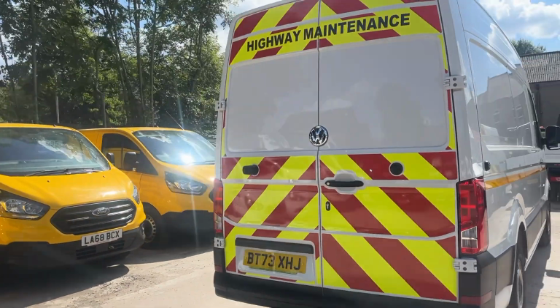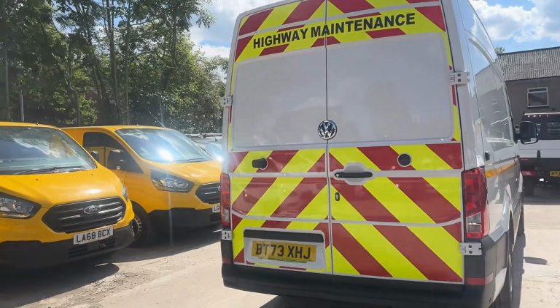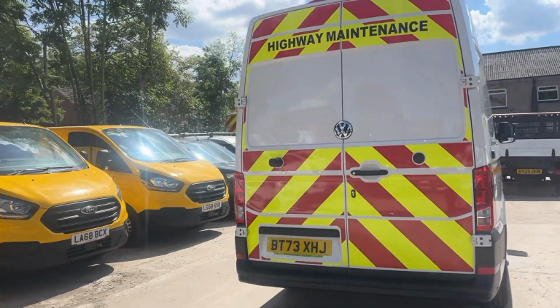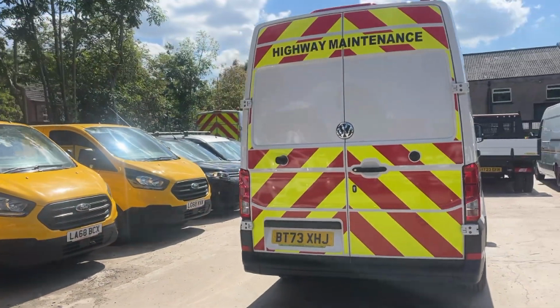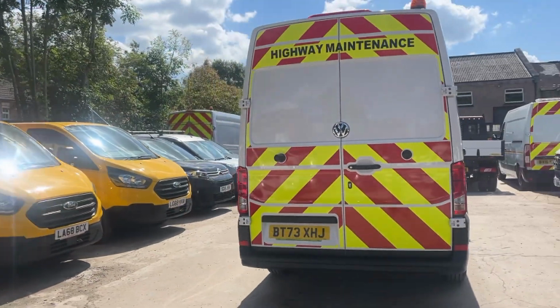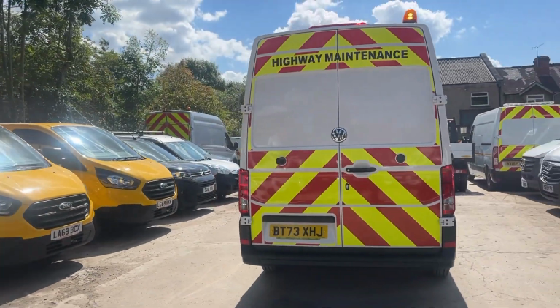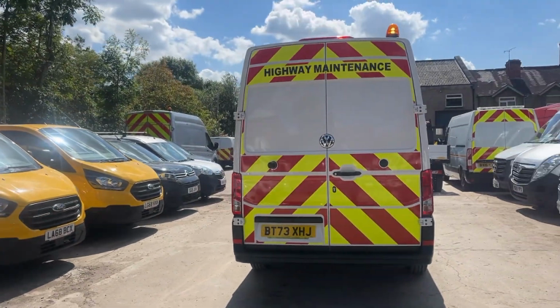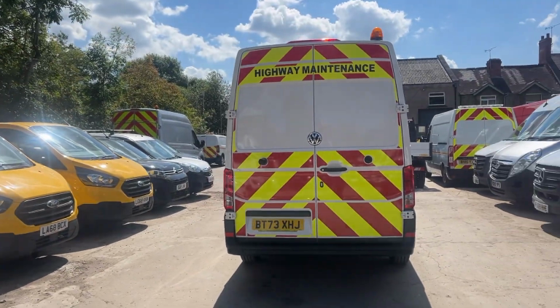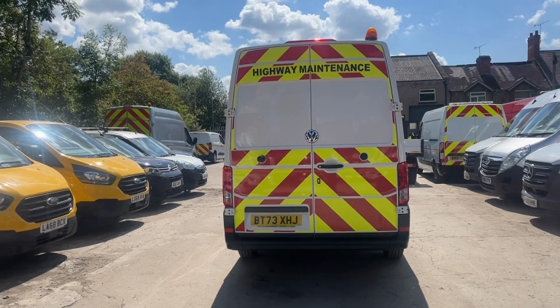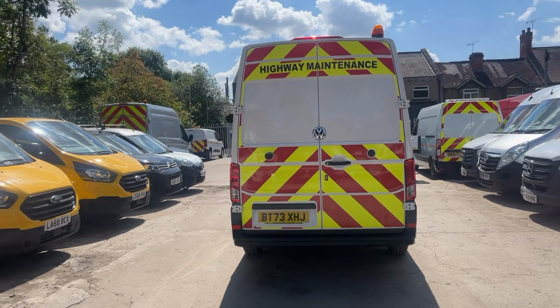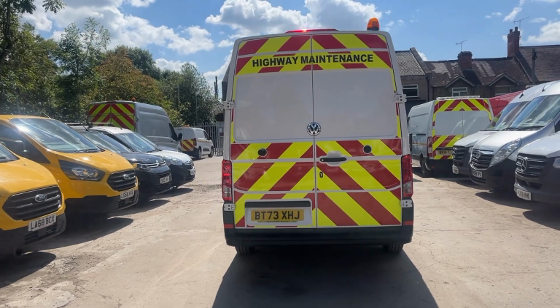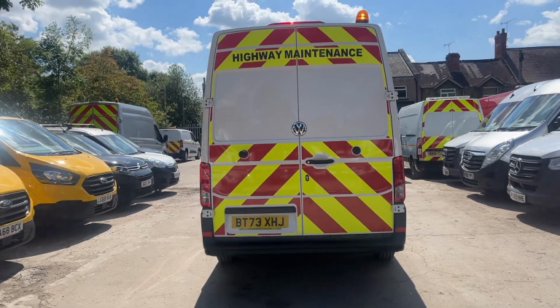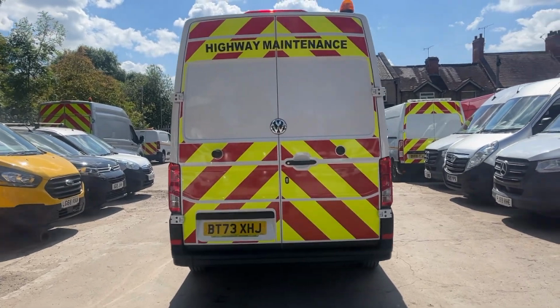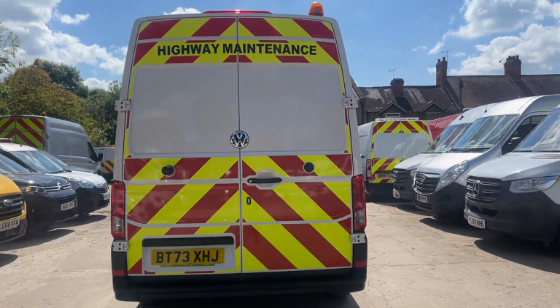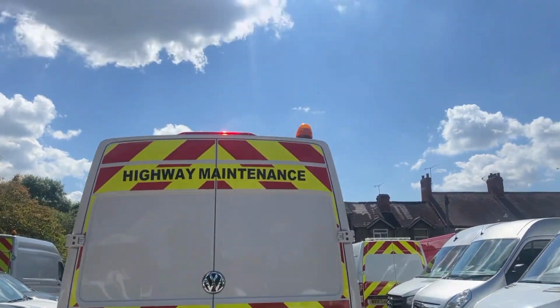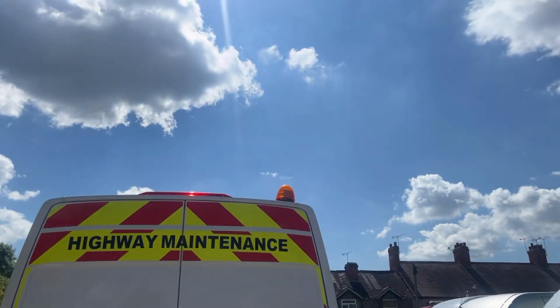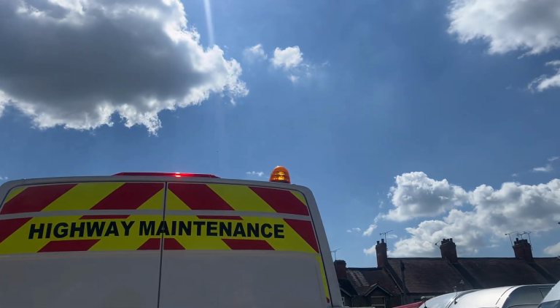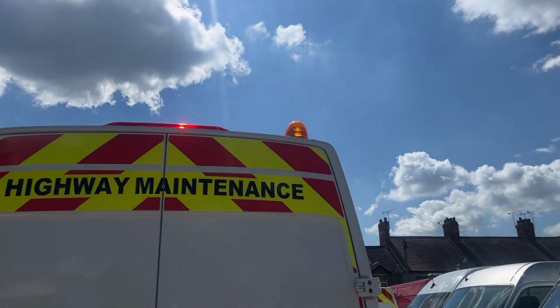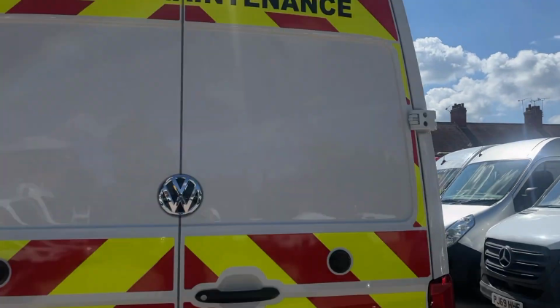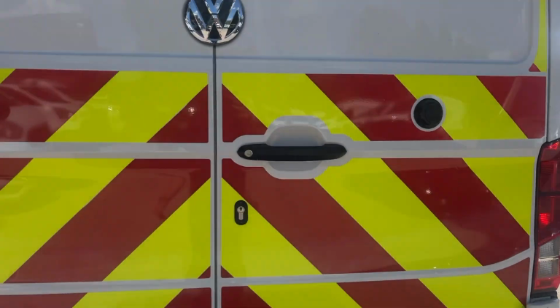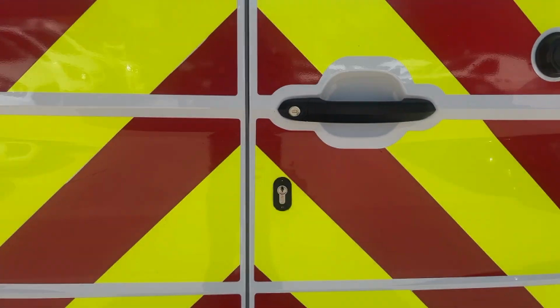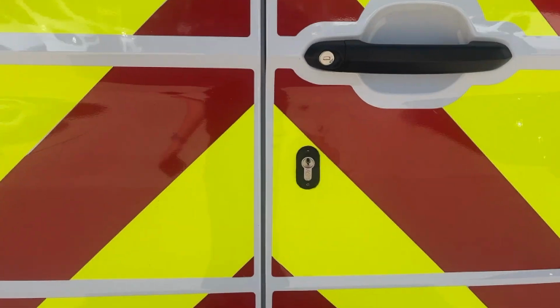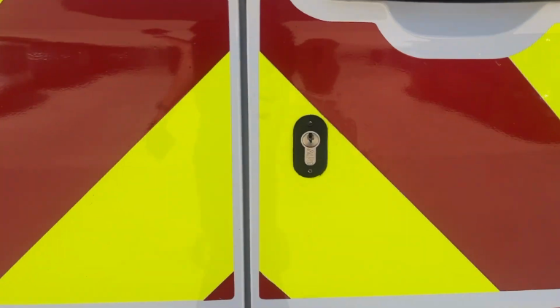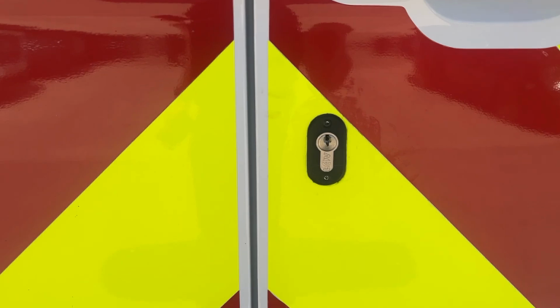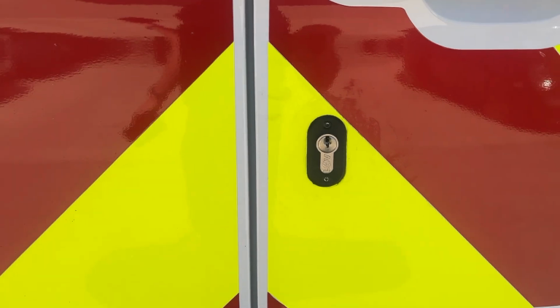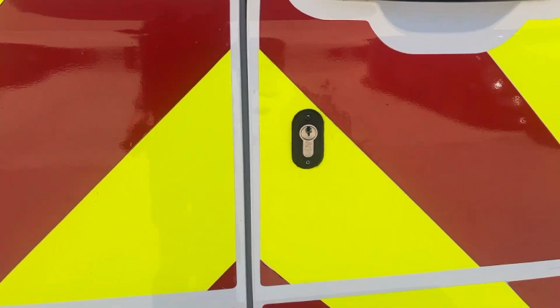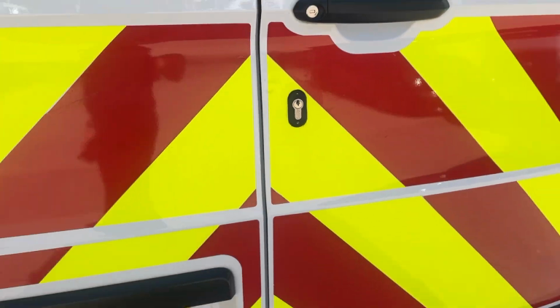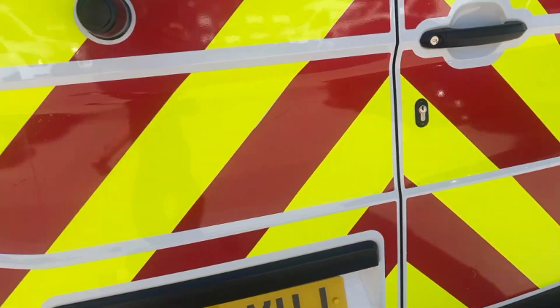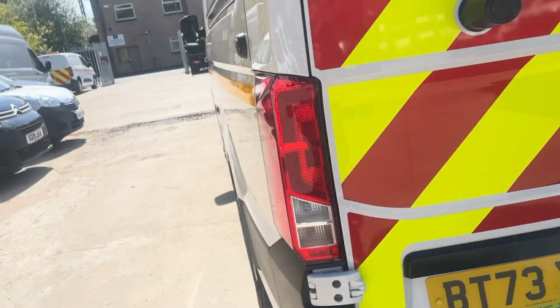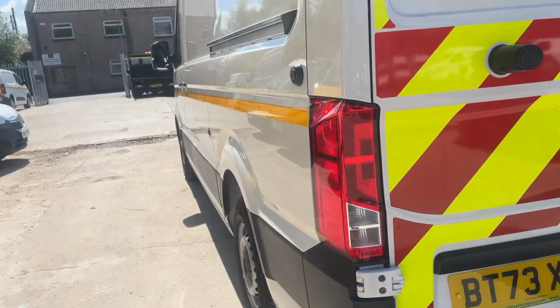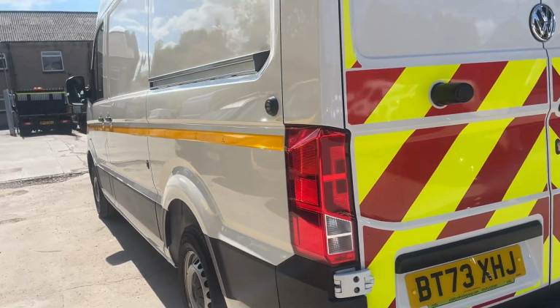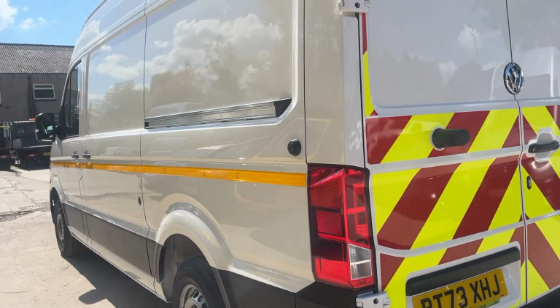Being a 73 reg, it's also a new vehicle with delivery miles only. There's a rear beacon, and van security locks fitted on the back and side door.